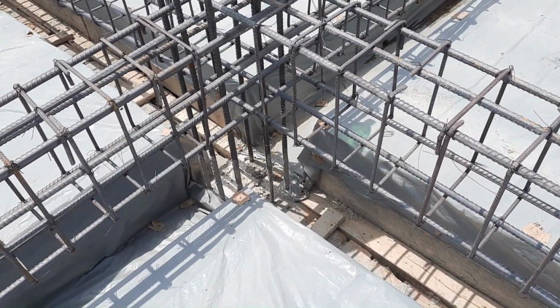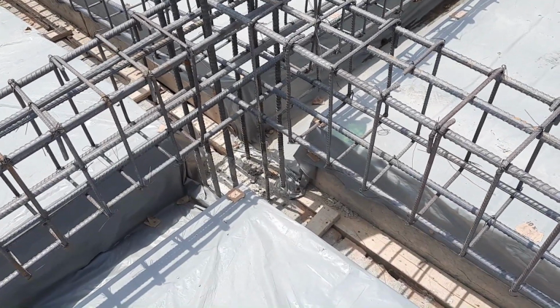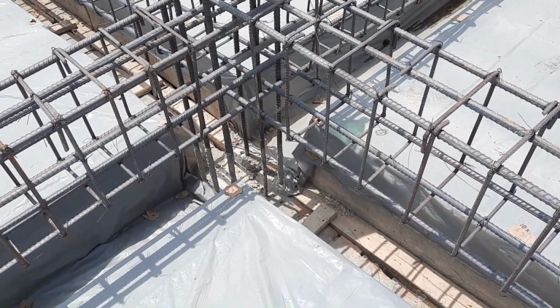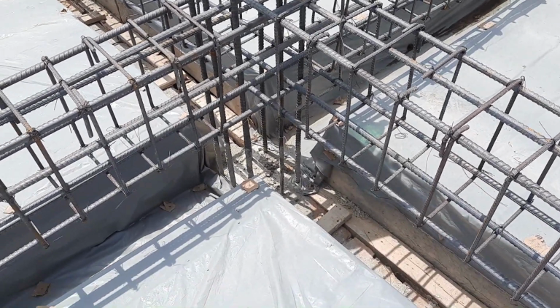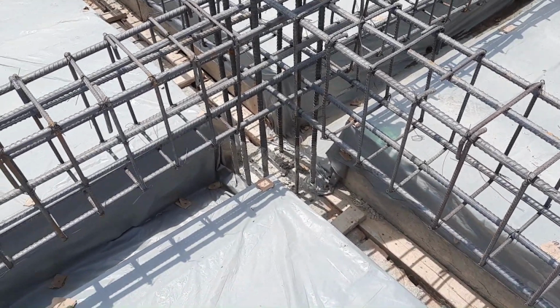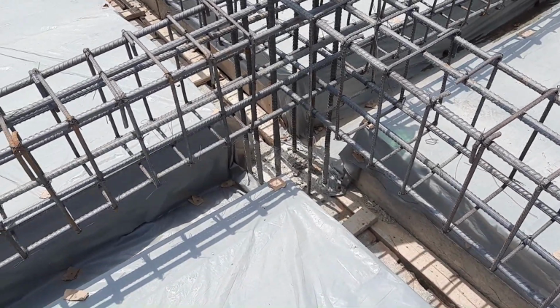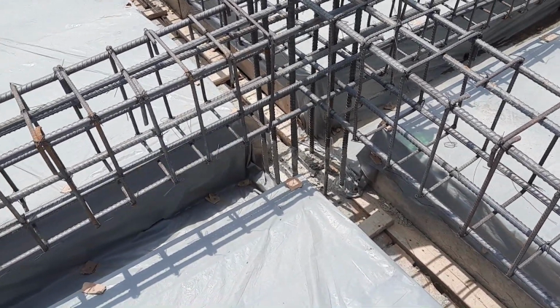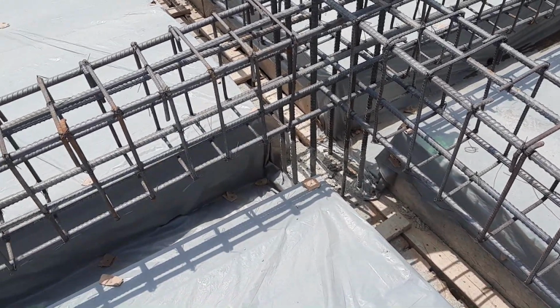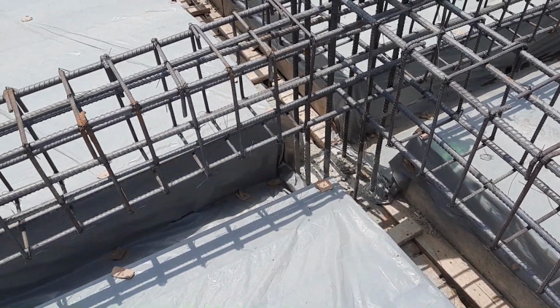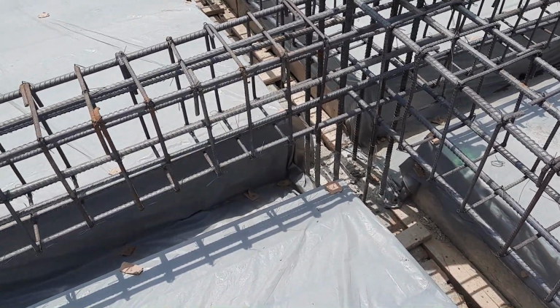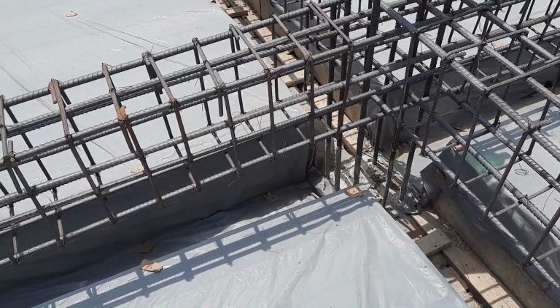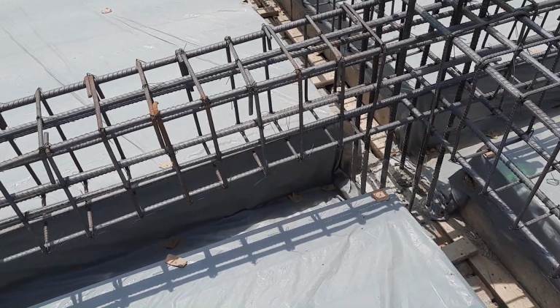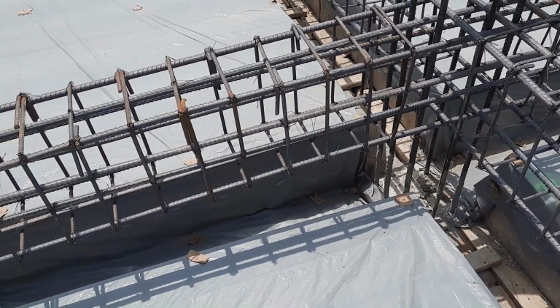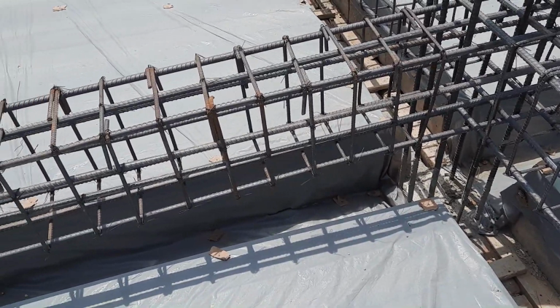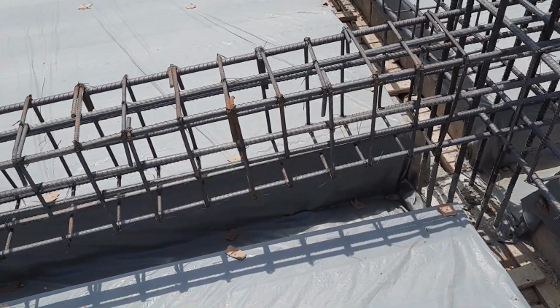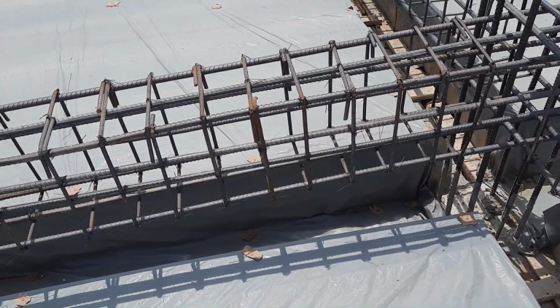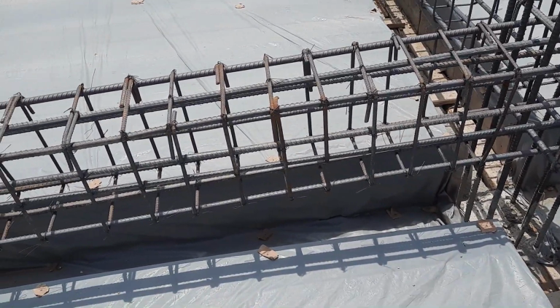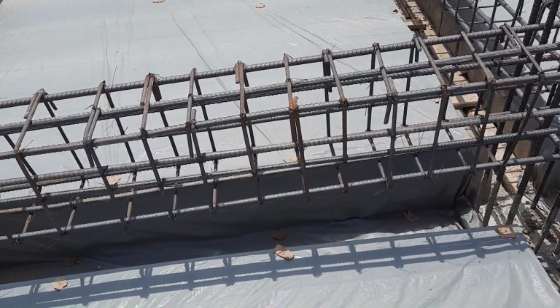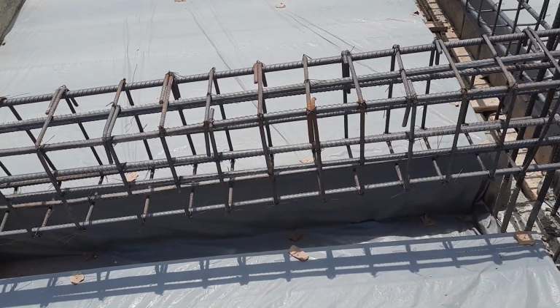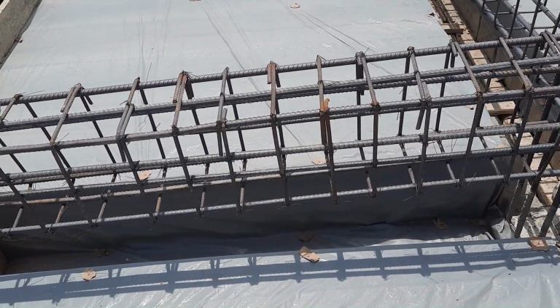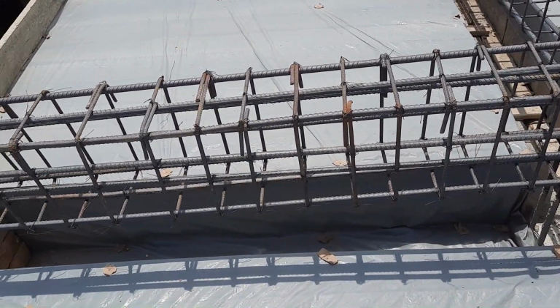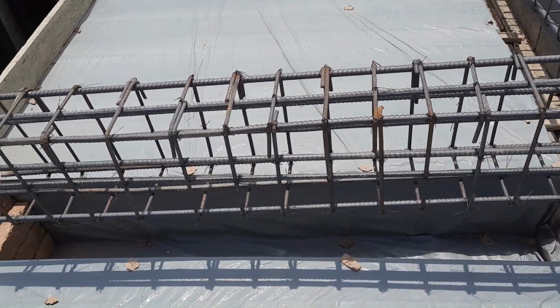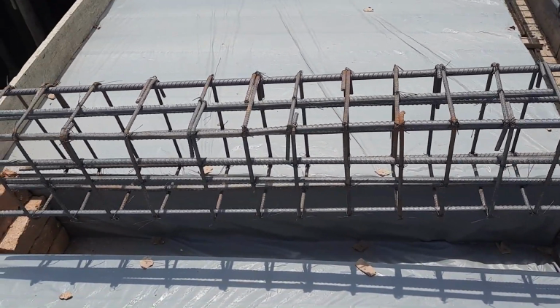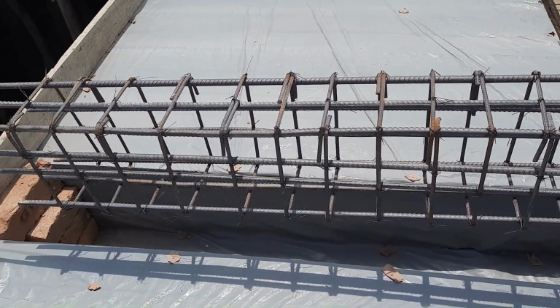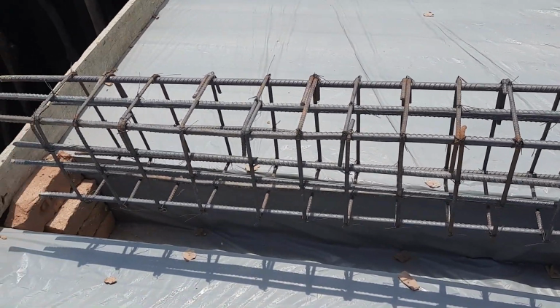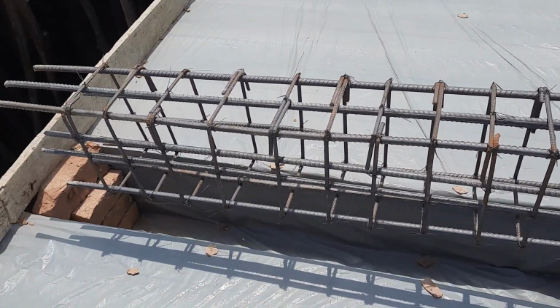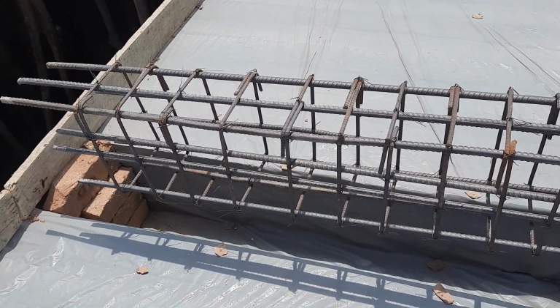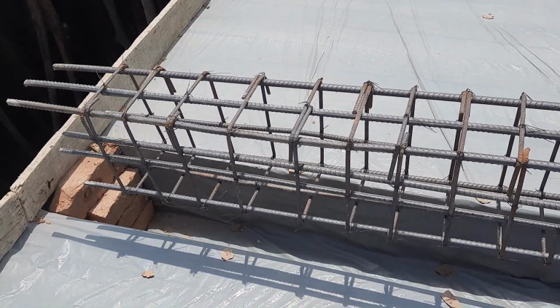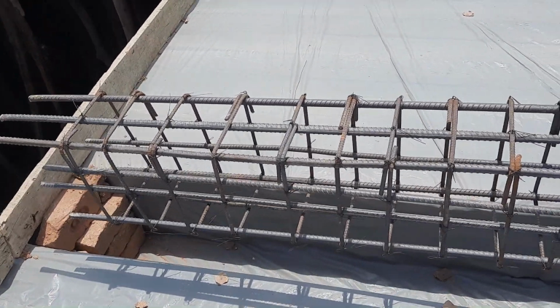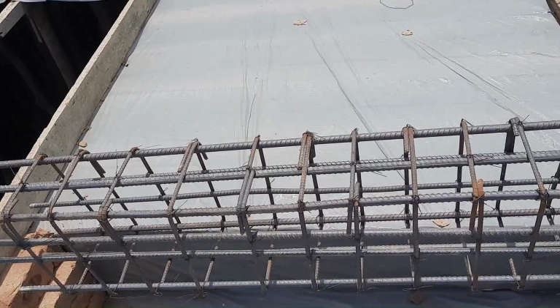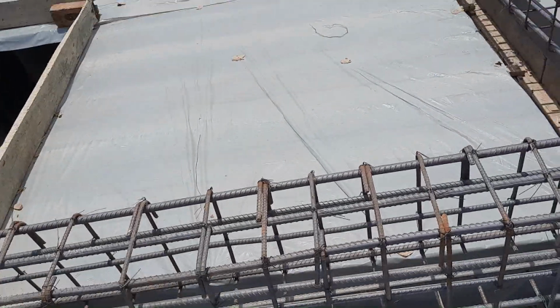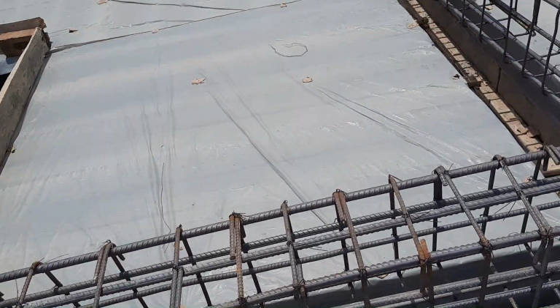They don't have a site supervisor and they don't have a steel structural drawing, so therefore they provided the same arrangement — three steel rods at the bottom and three at the top — which is incorrect for a cantilever beam.